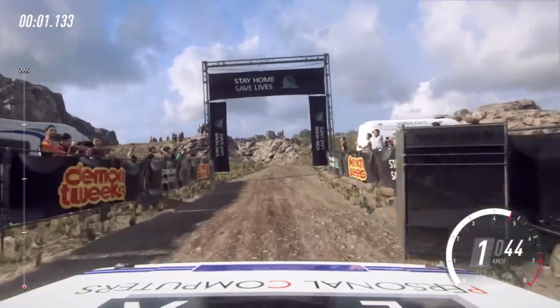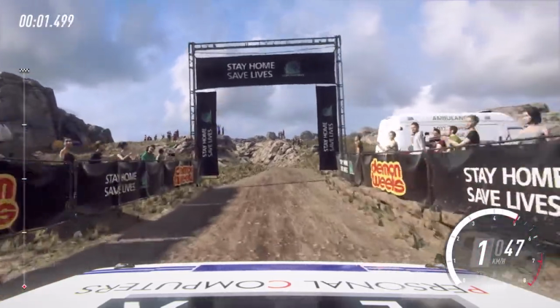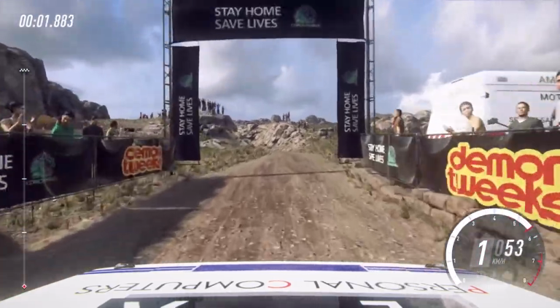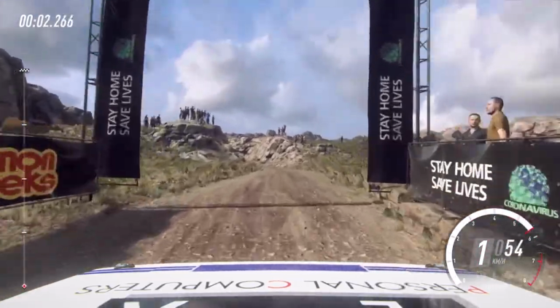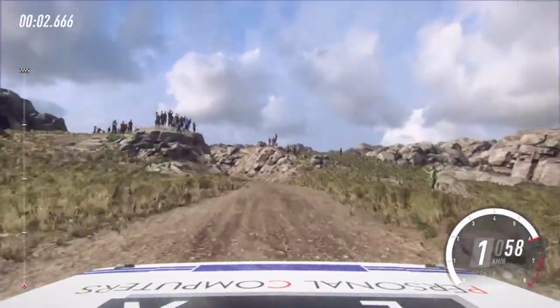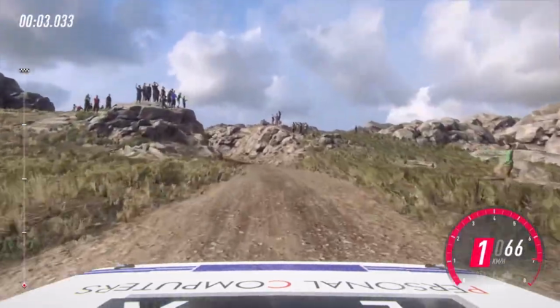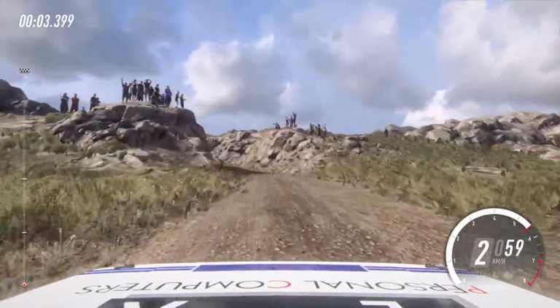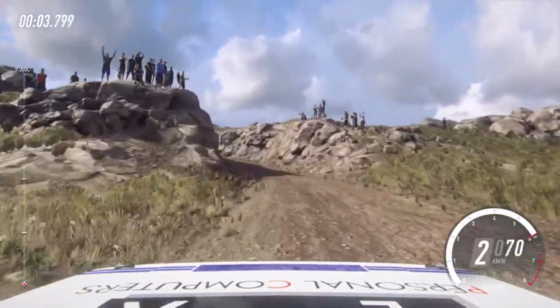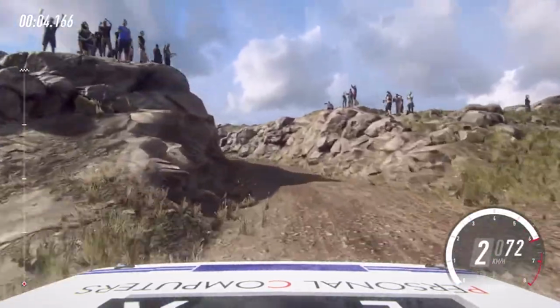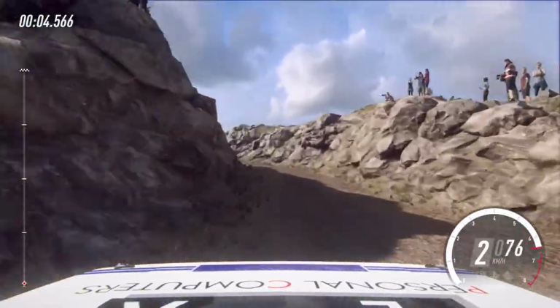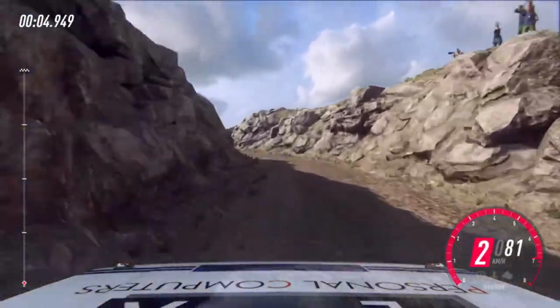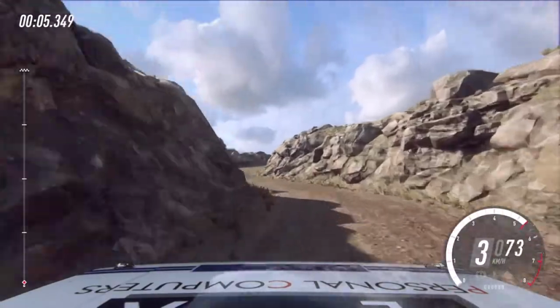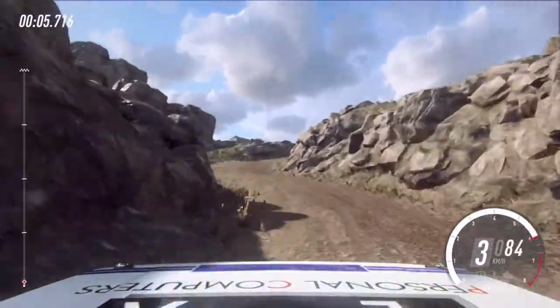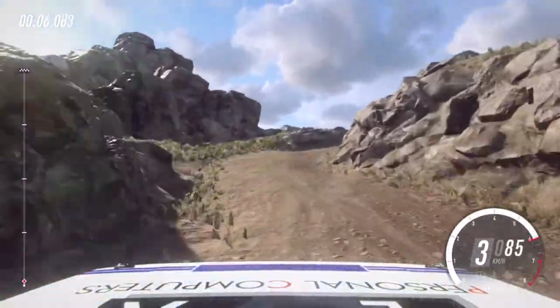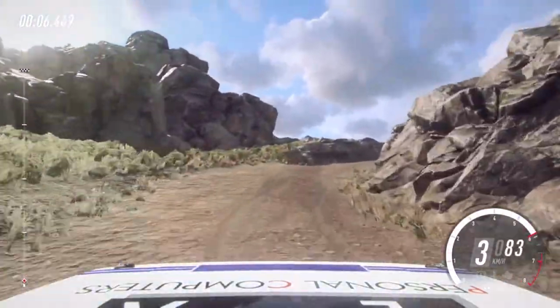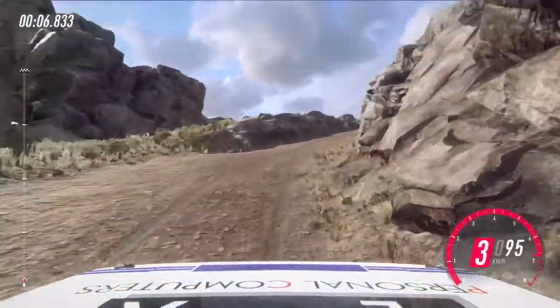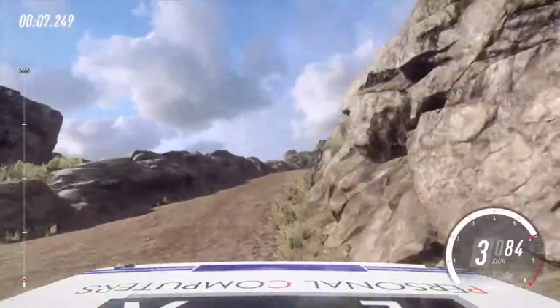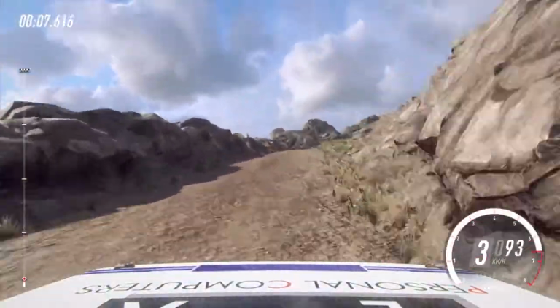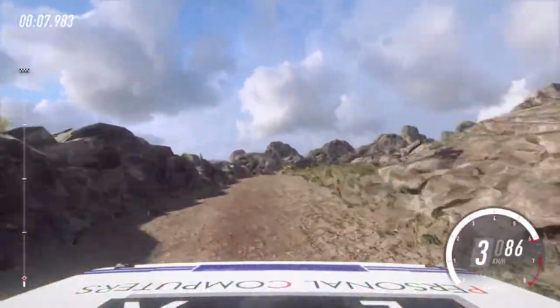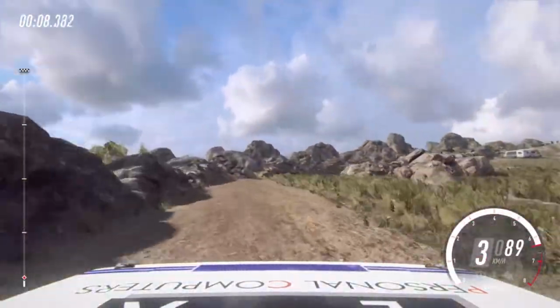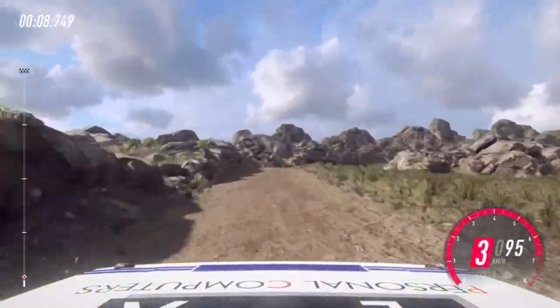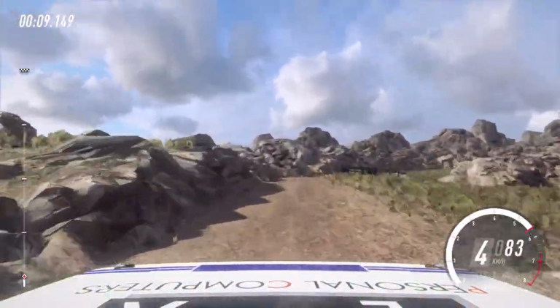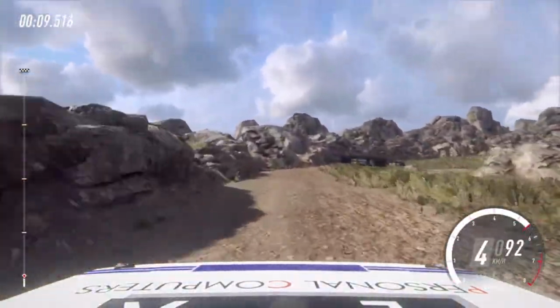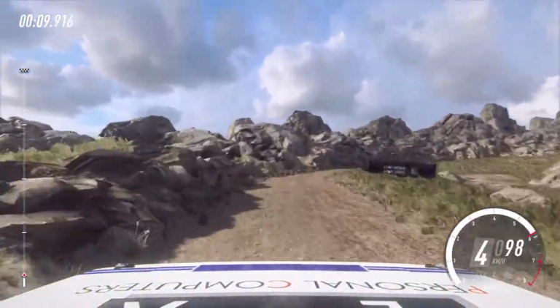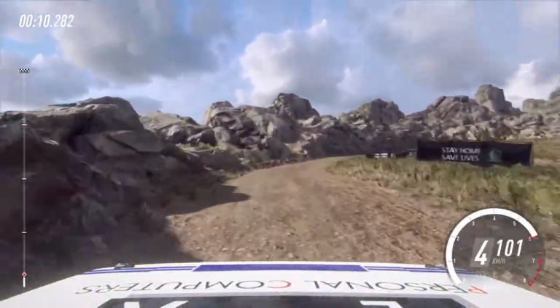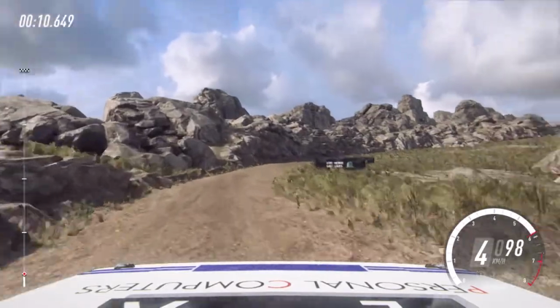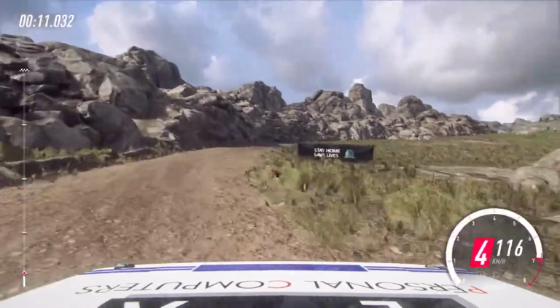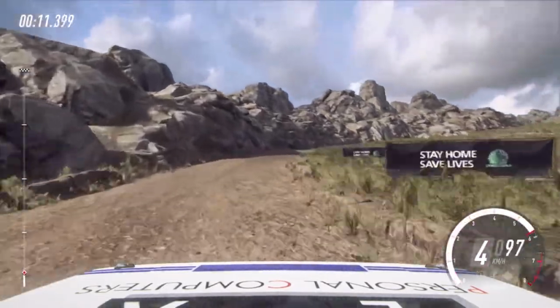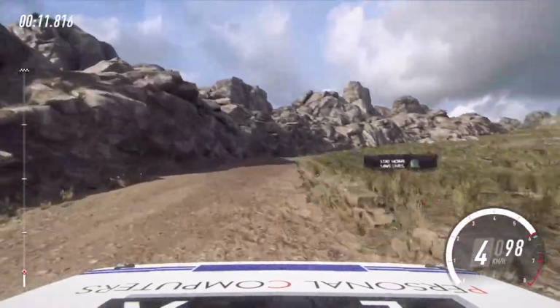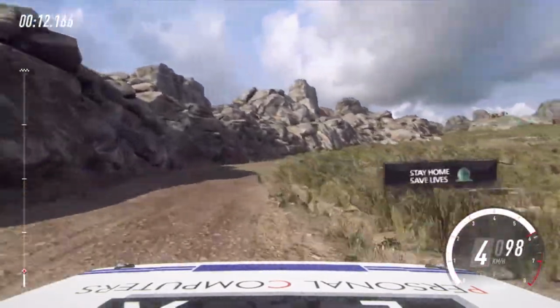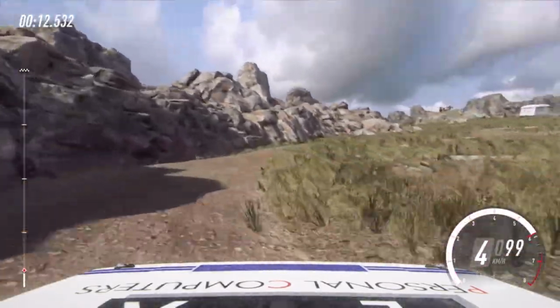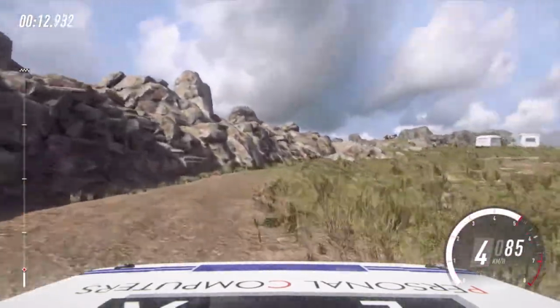30, 3 left long, into 5 right, opens over crest. 30 over bumps, 4 right long, opens over crest, and bumps.